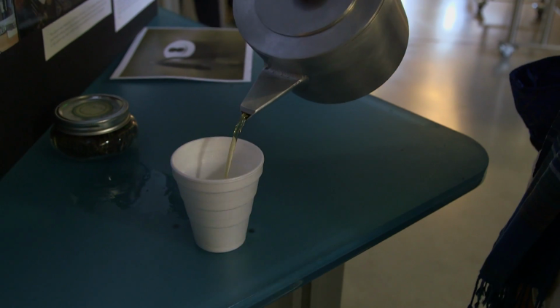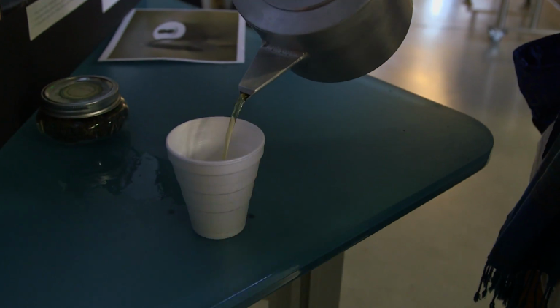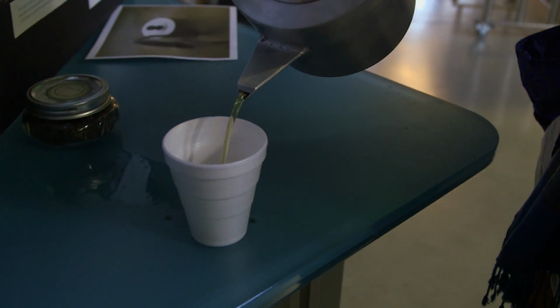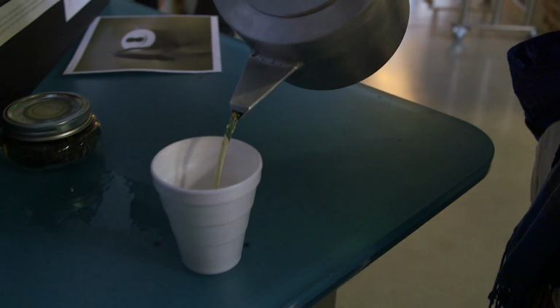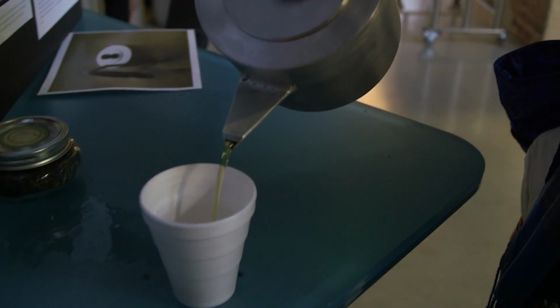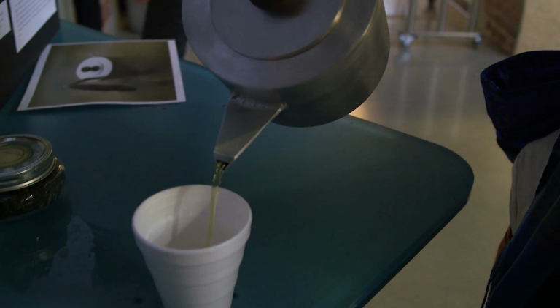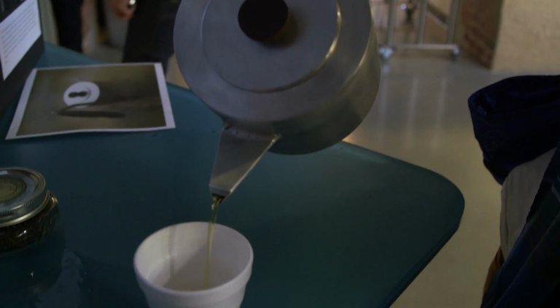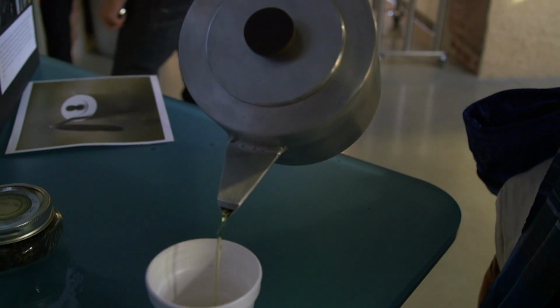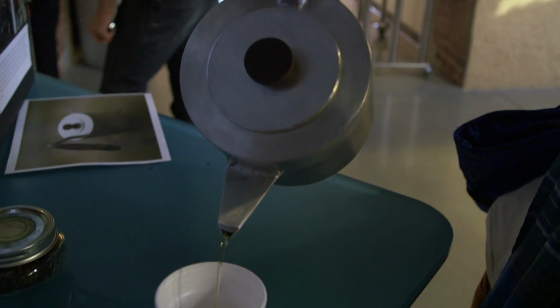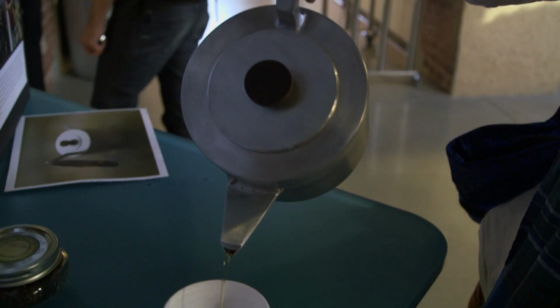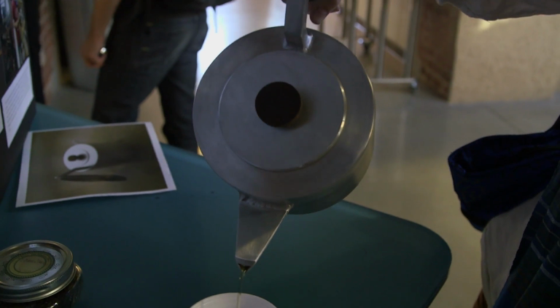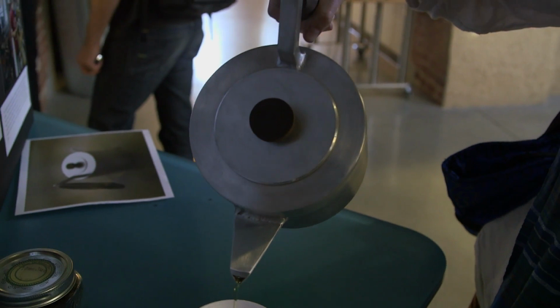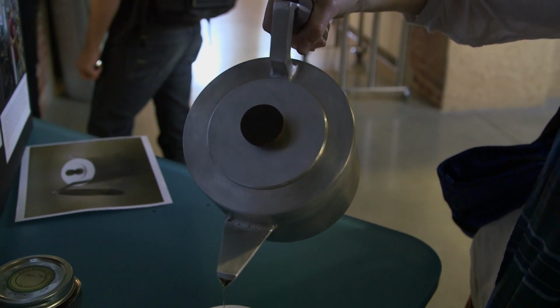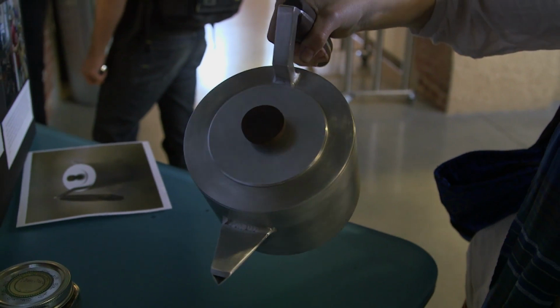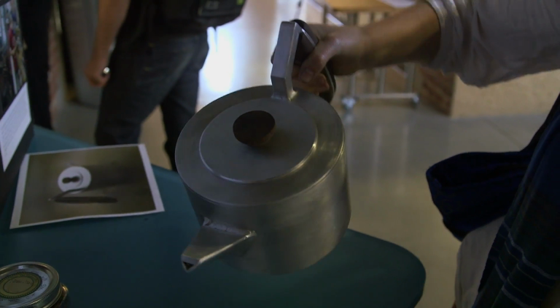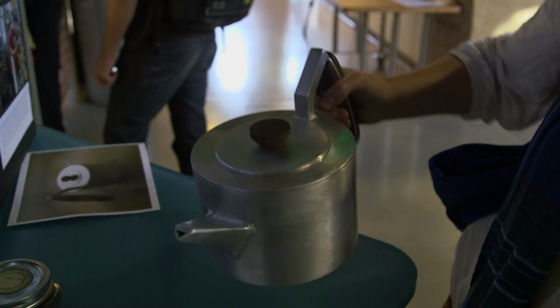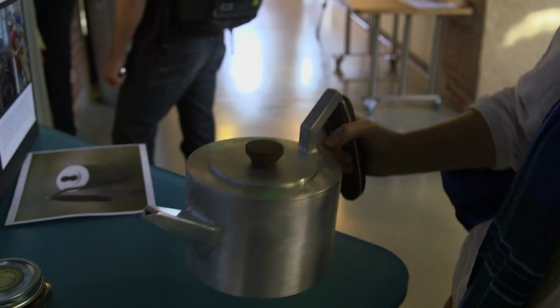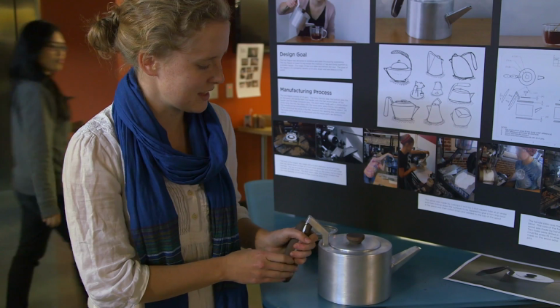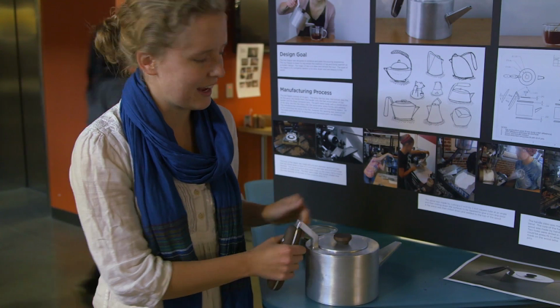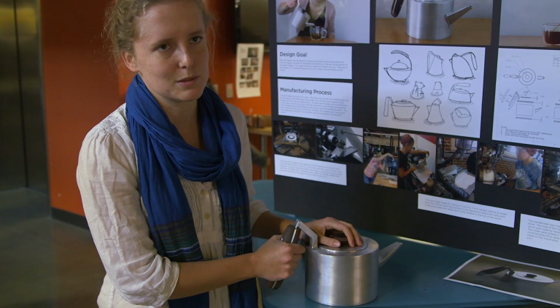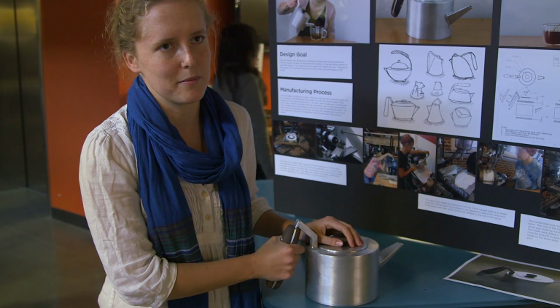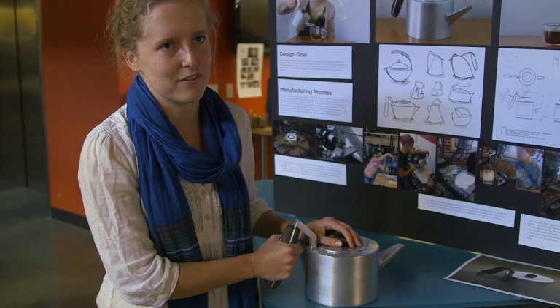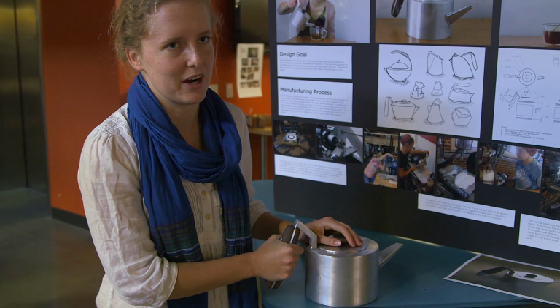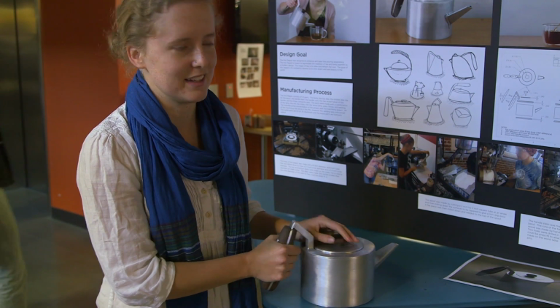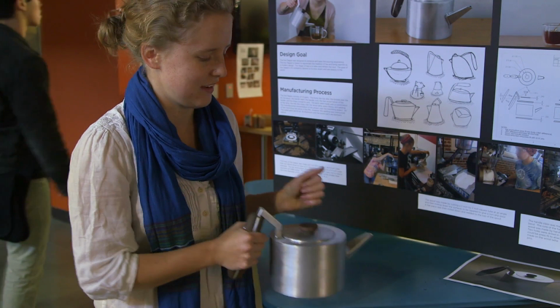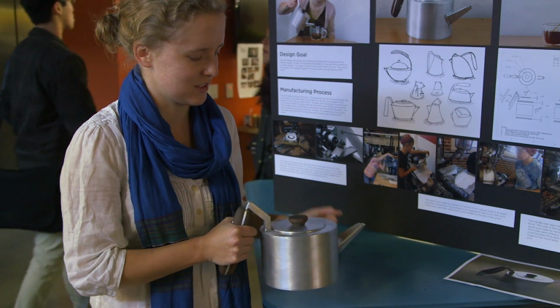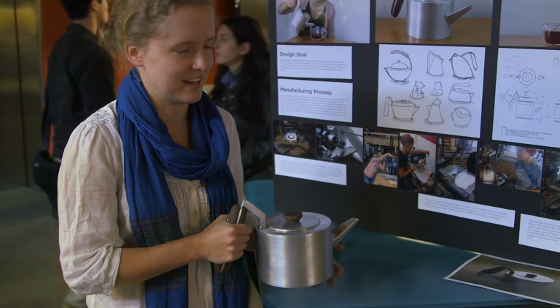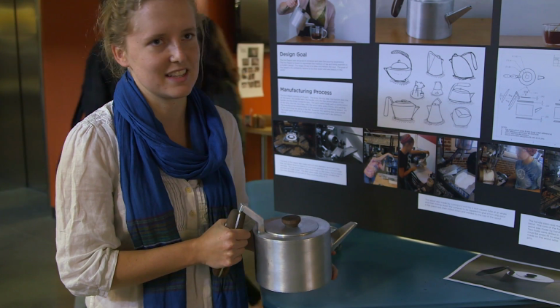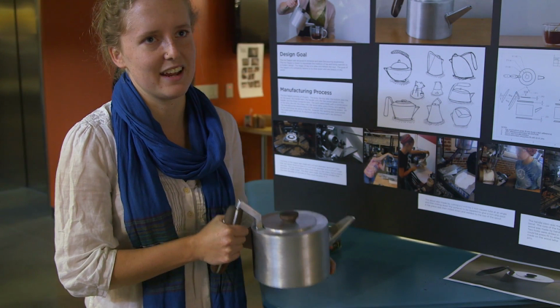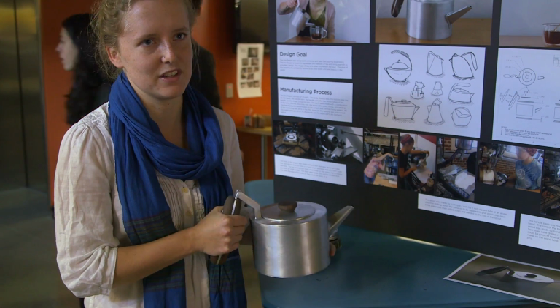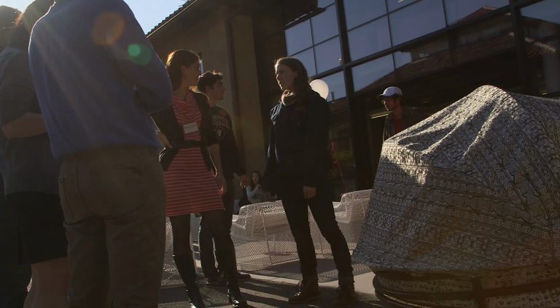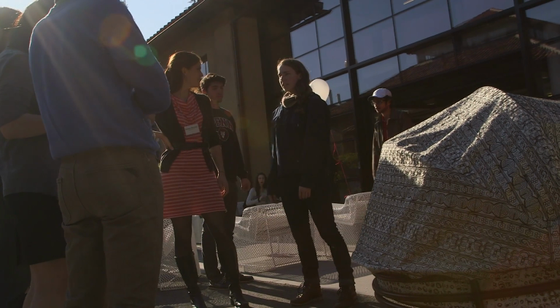A lot of handles kind of come up and over, or like Japanese teapots they come straight out of the teapot. So I think the handle is probably my favorite part — it just feels really nice in the hand. It feels really sturdy.